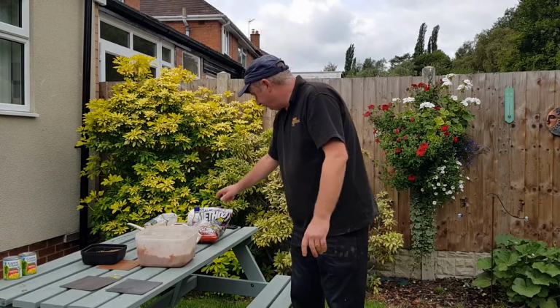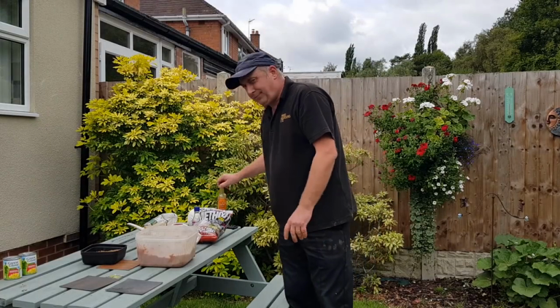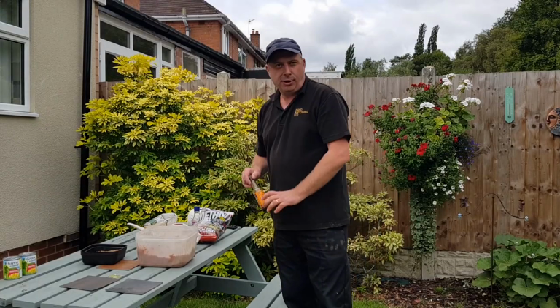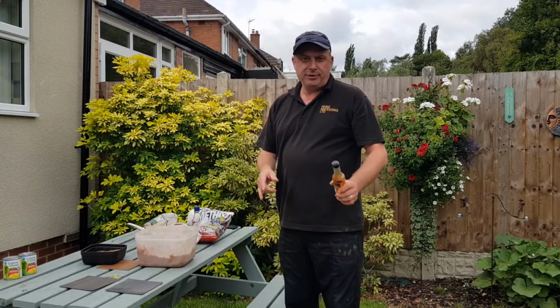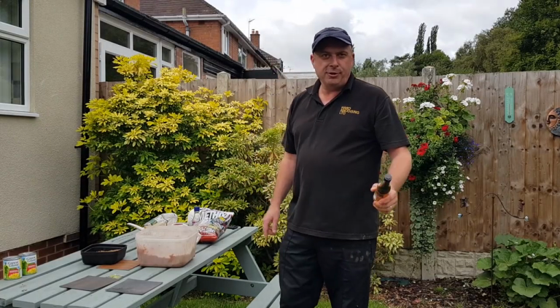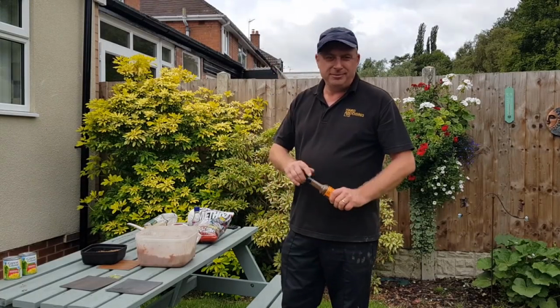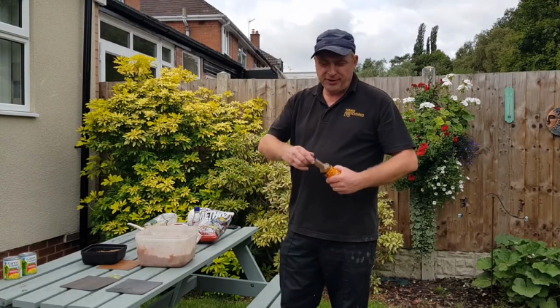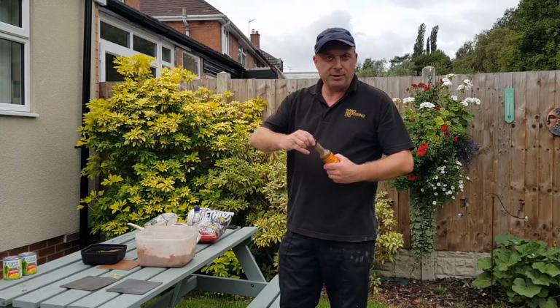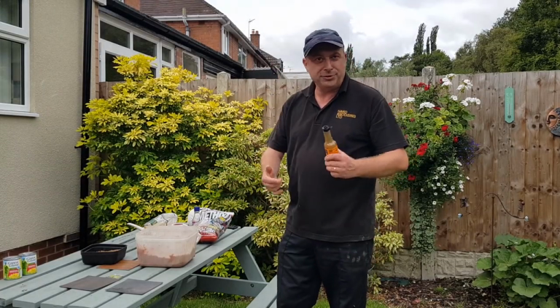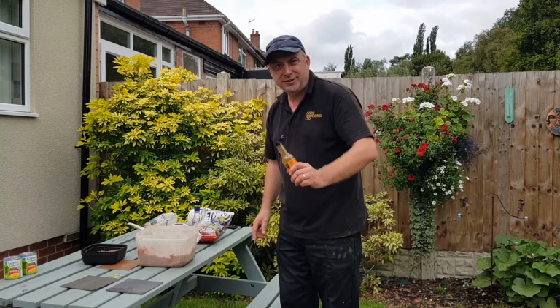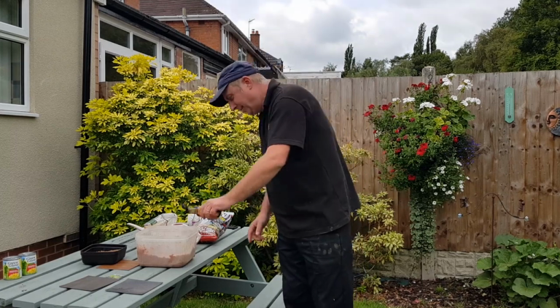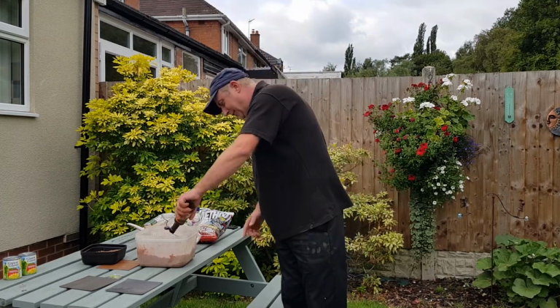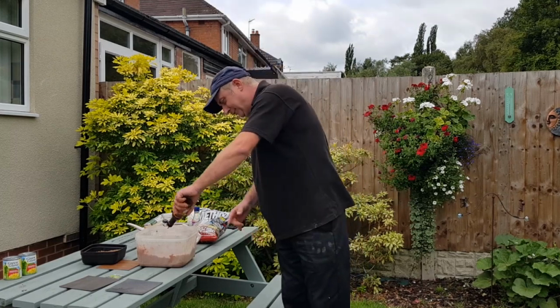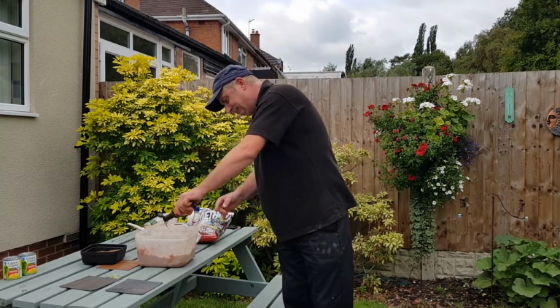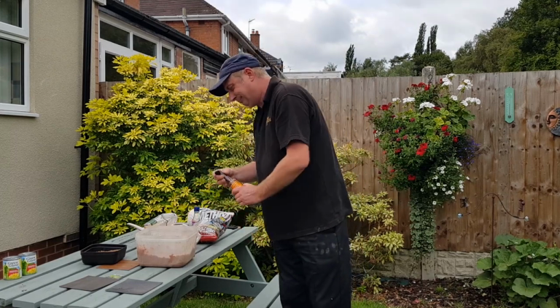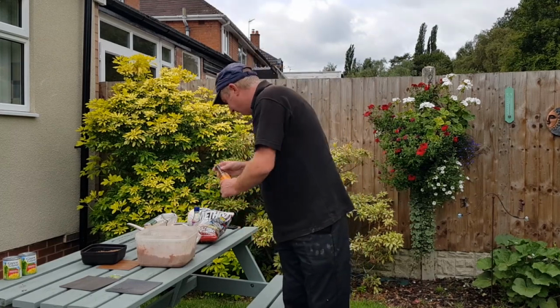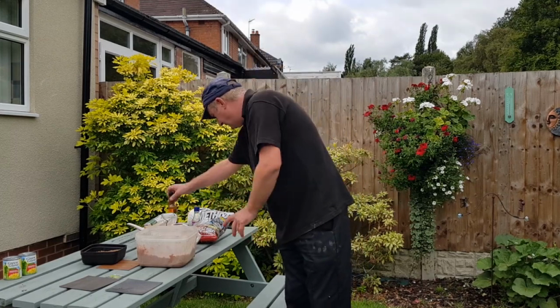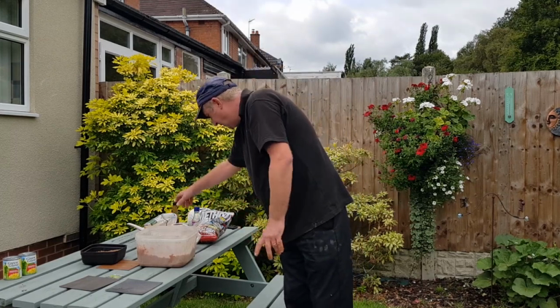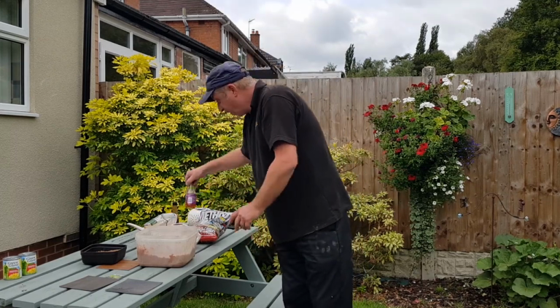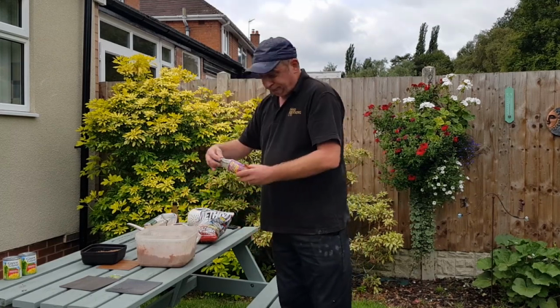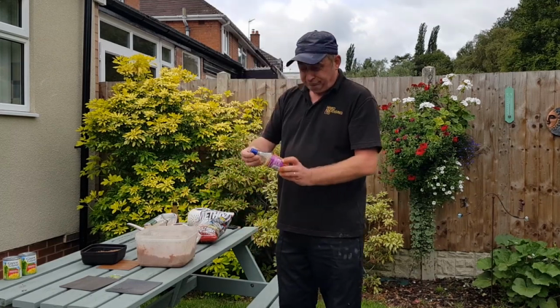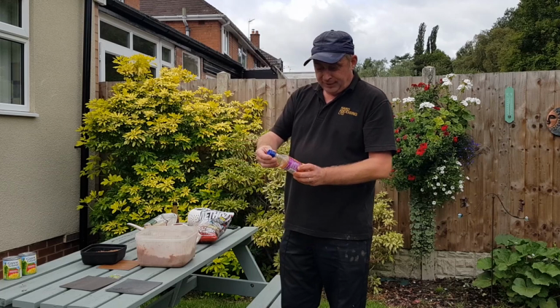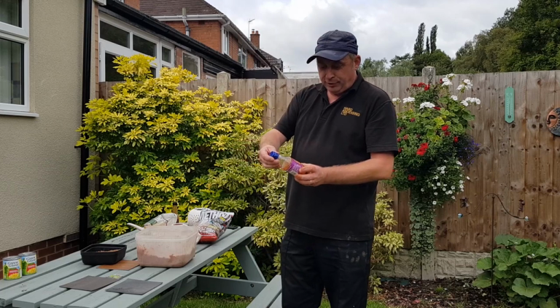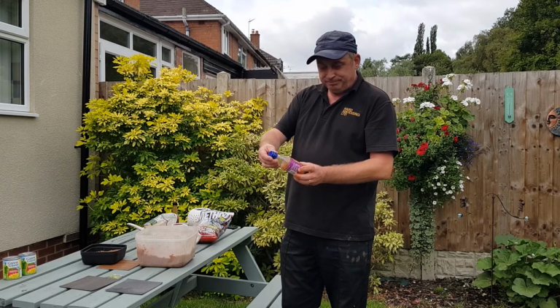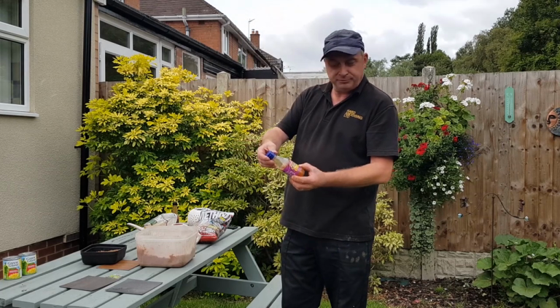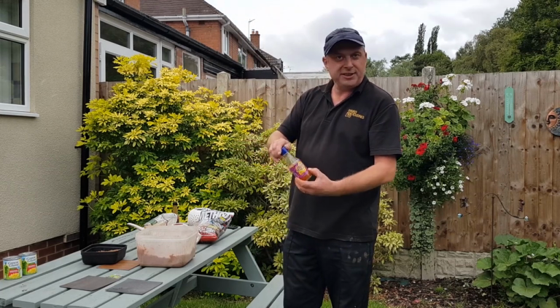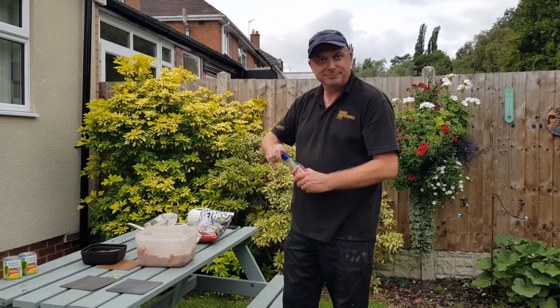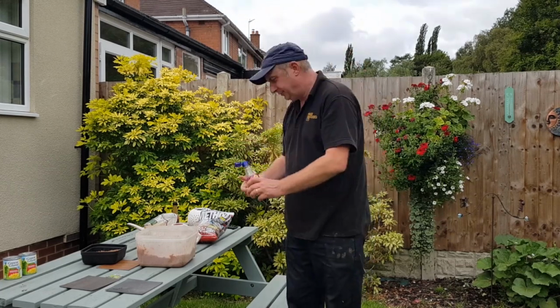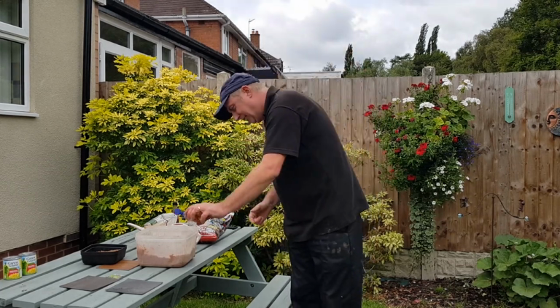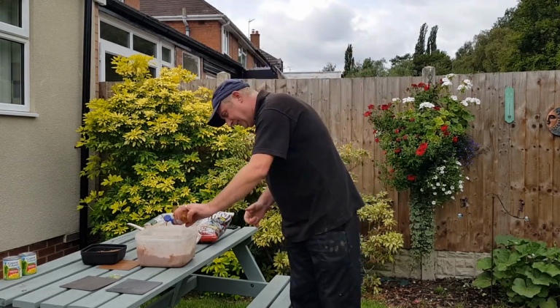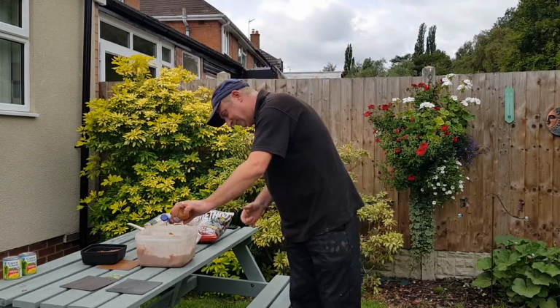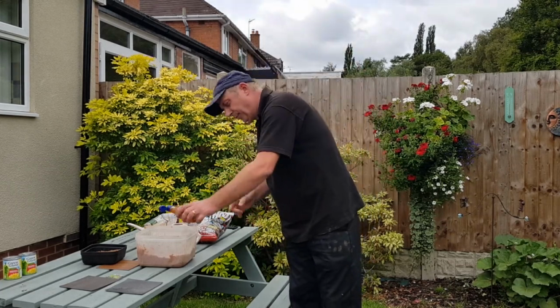Also, any condiments you have in your cupboard. Fish love a bit of Worcester sauce. Even dragon sweet chilli. Lovely.